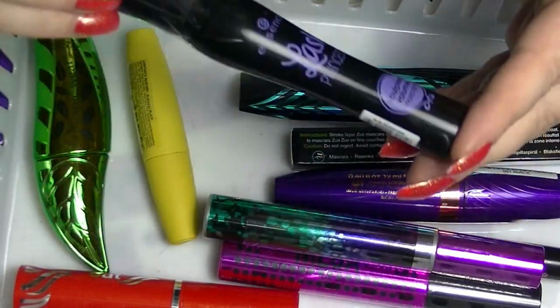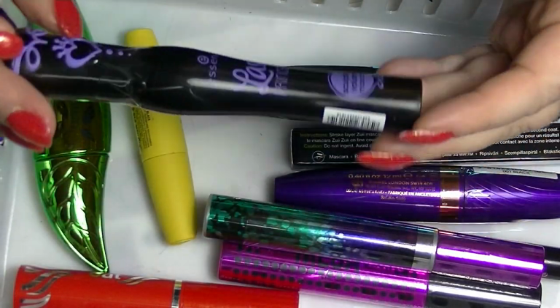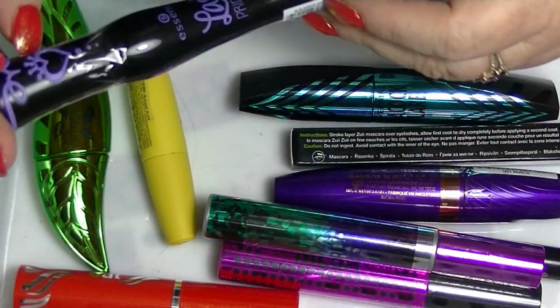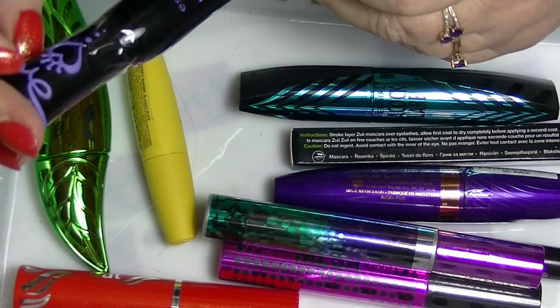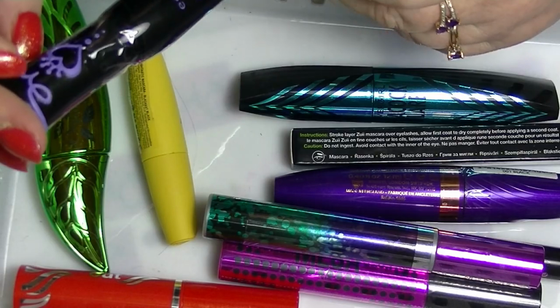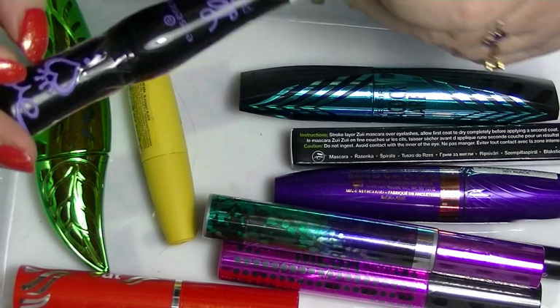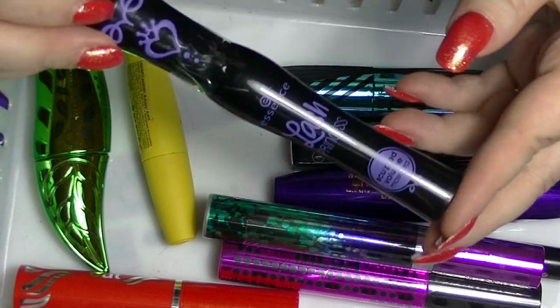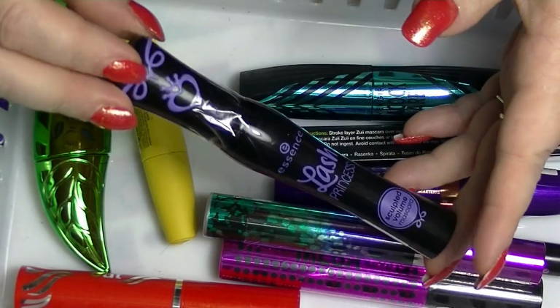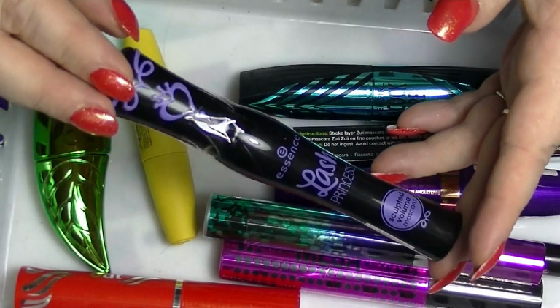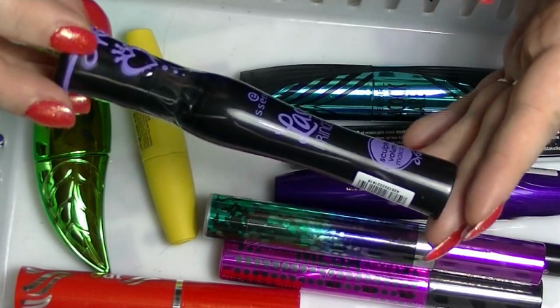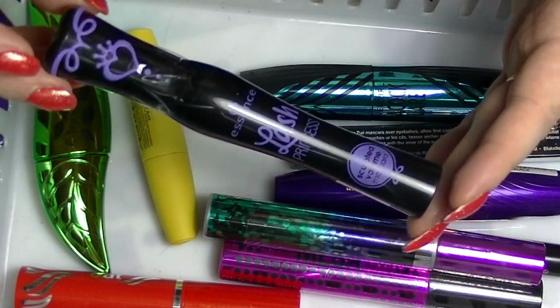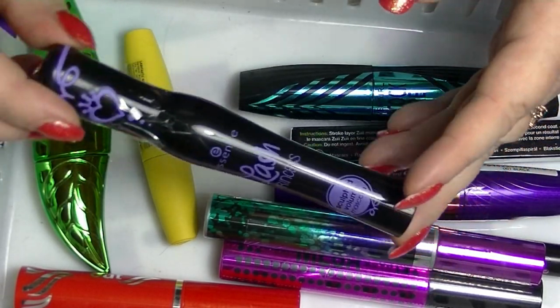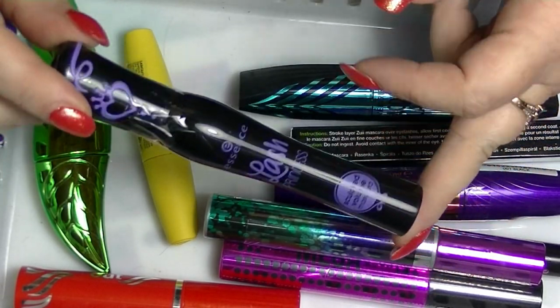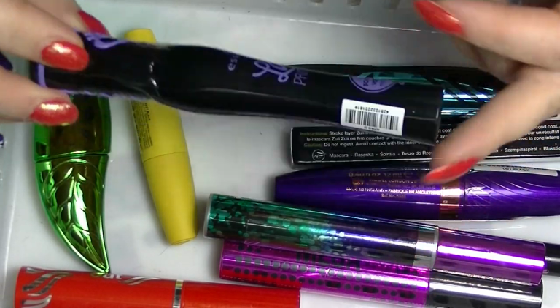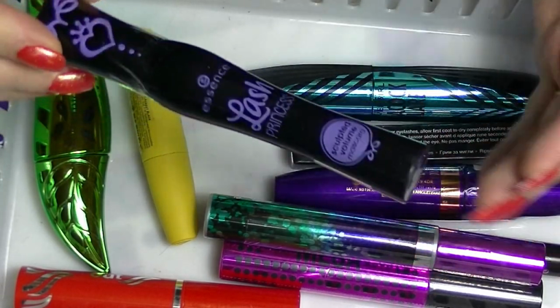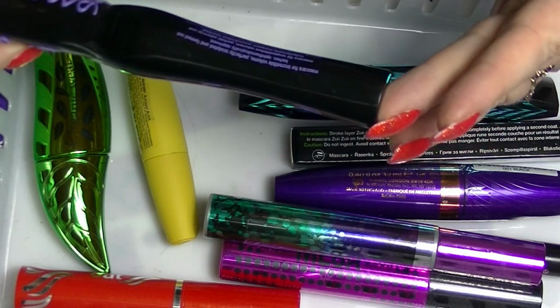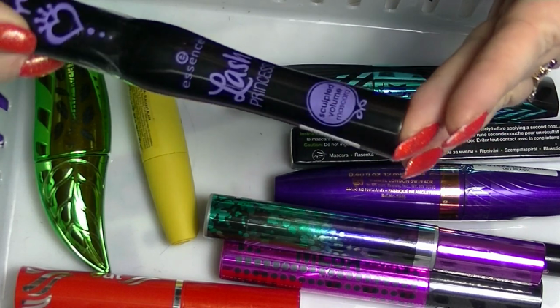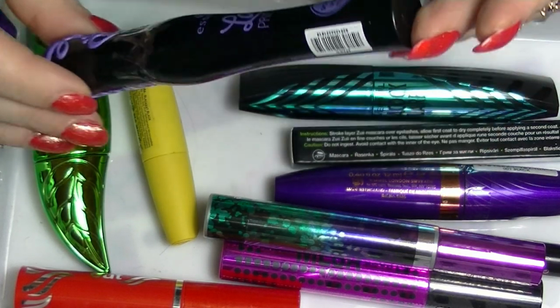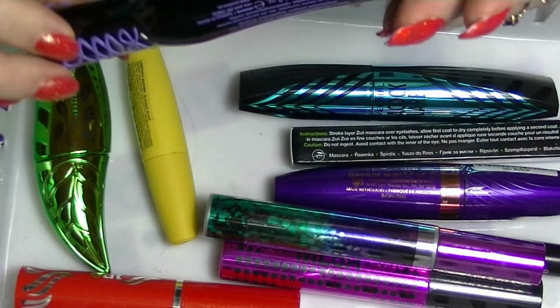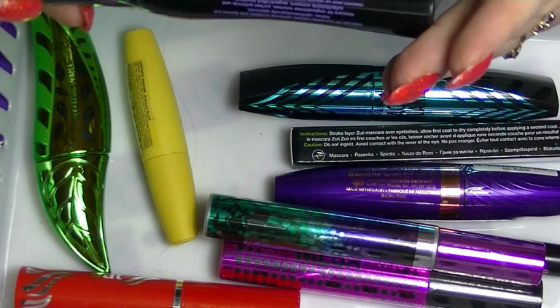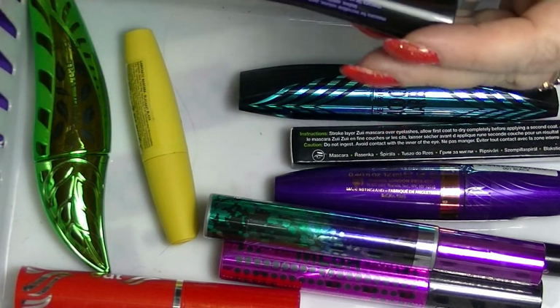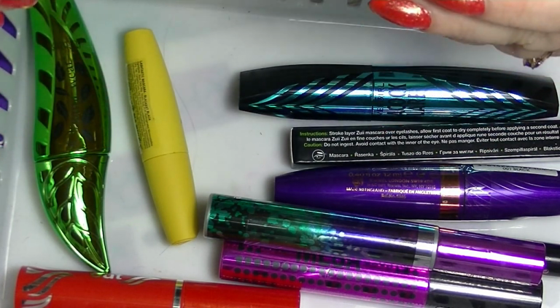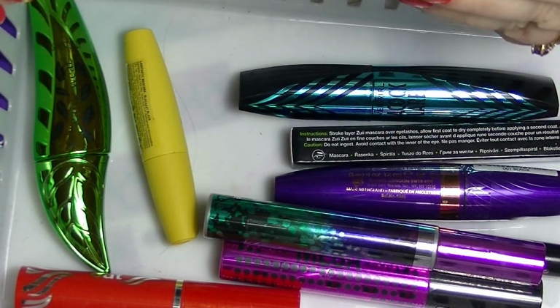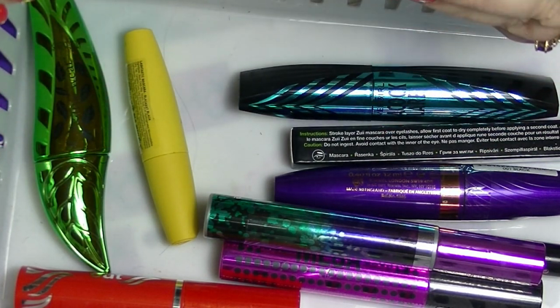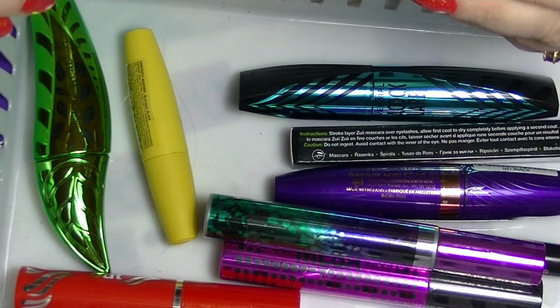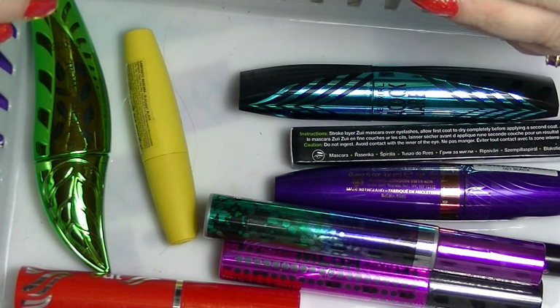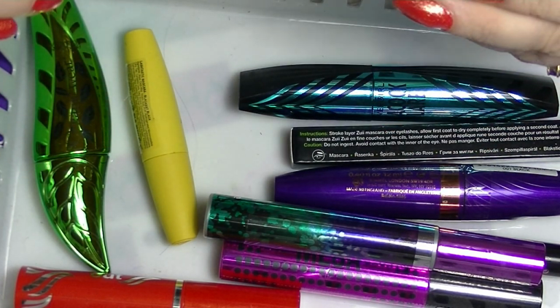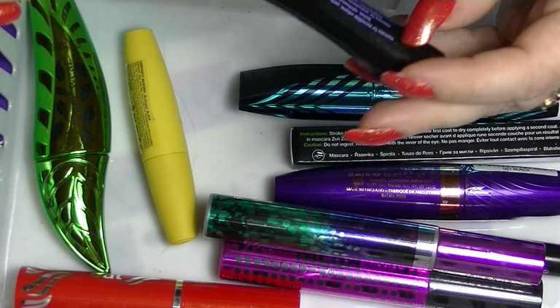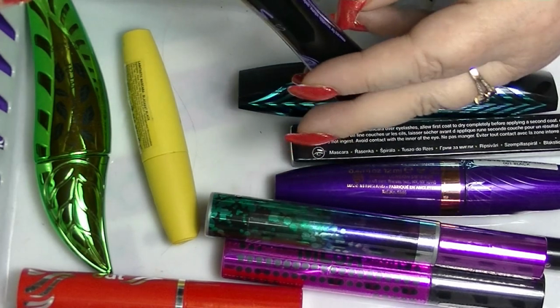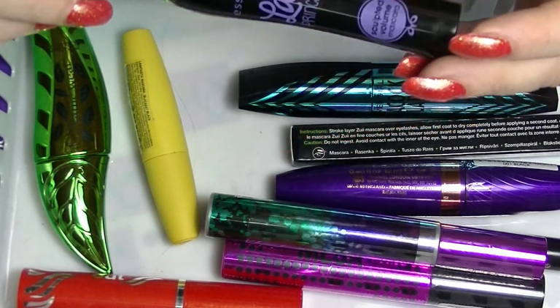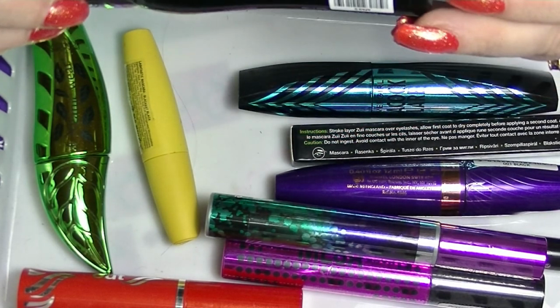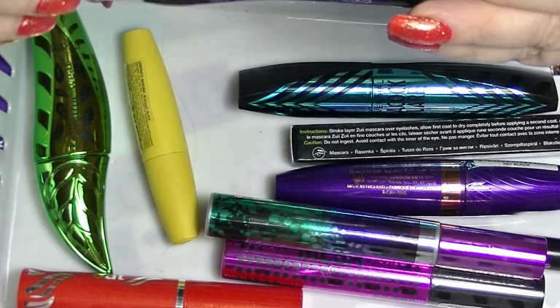I have another Essence Lash Princess, the purple one. I don't know if that's the right one to get — that's just the one that I got. I'm assuming it's black; it doesn't actually have a colour on it.